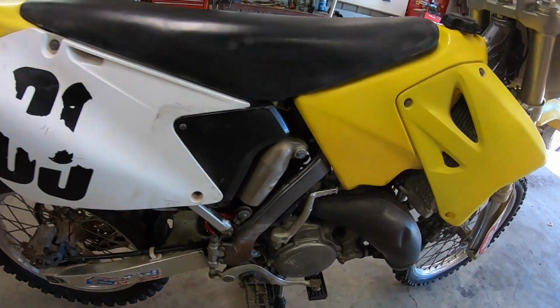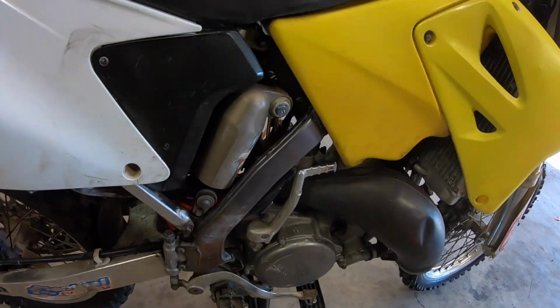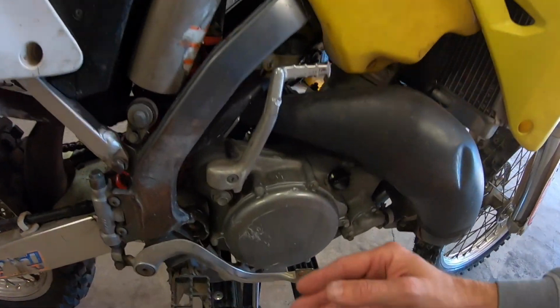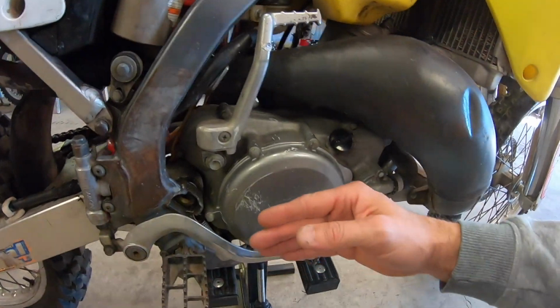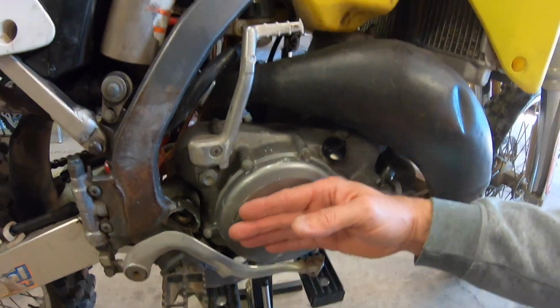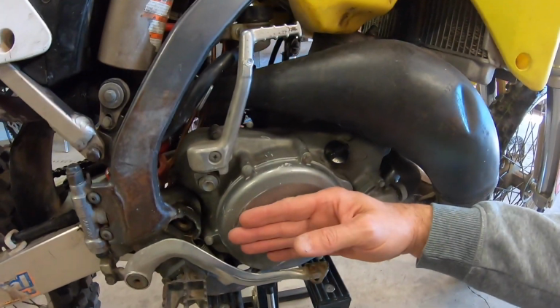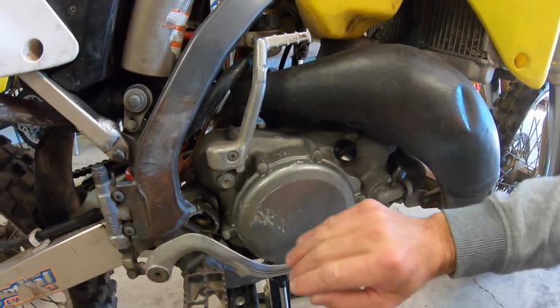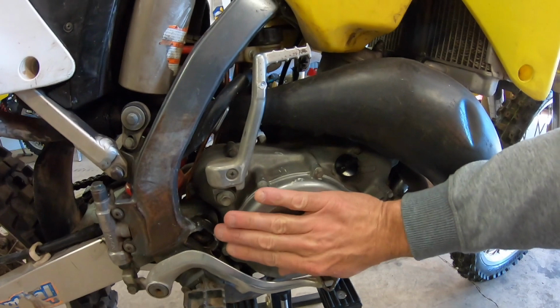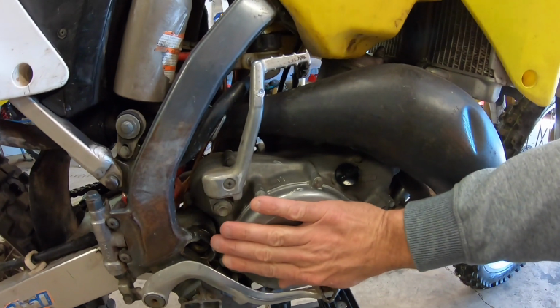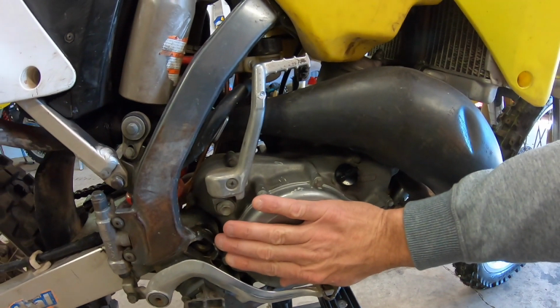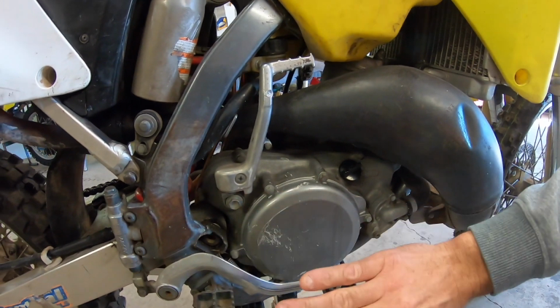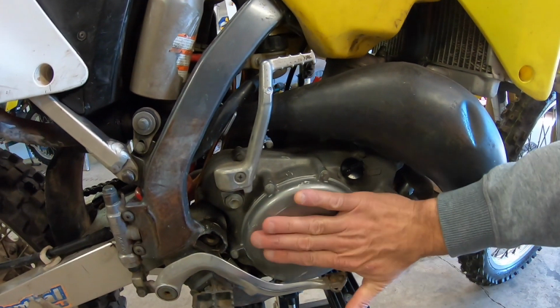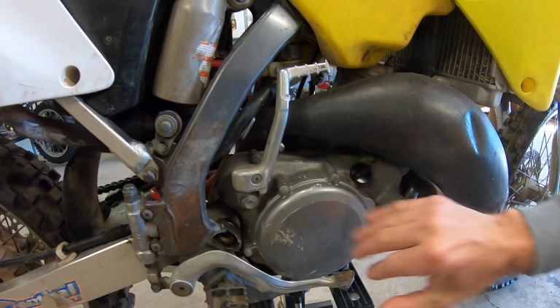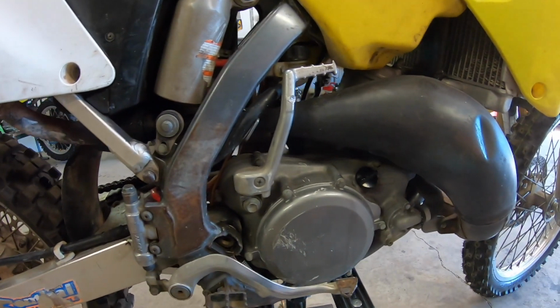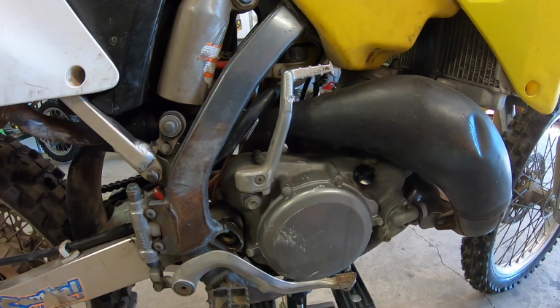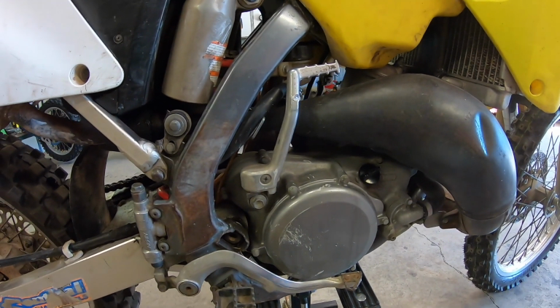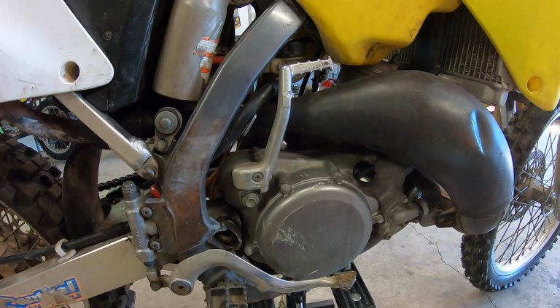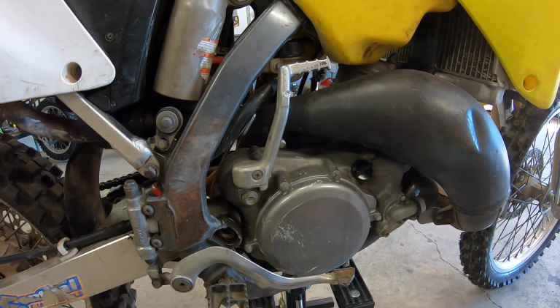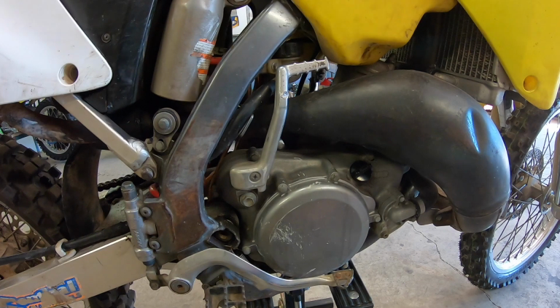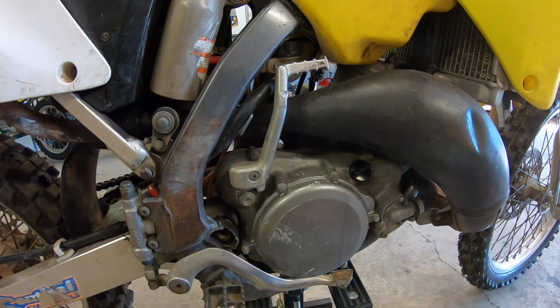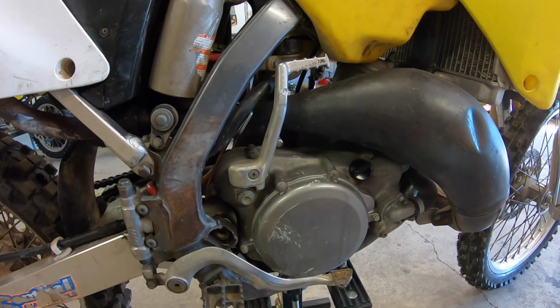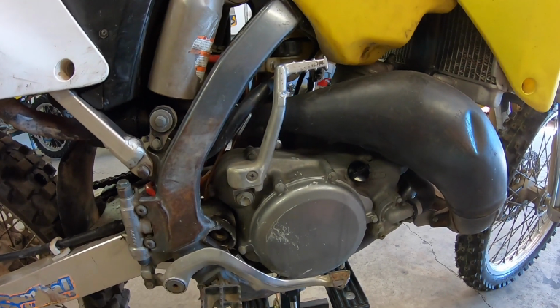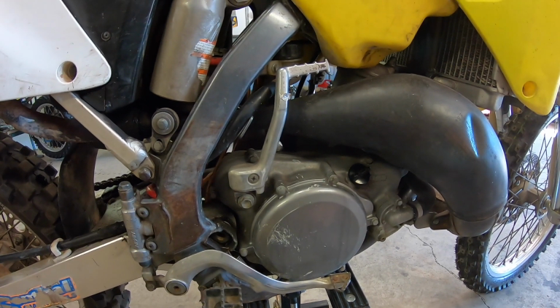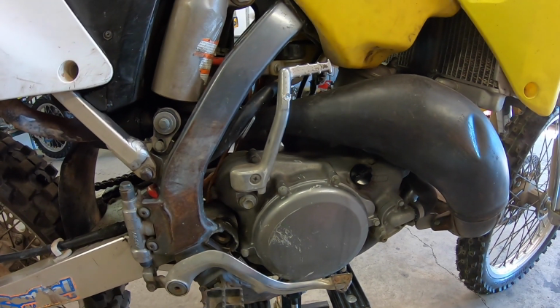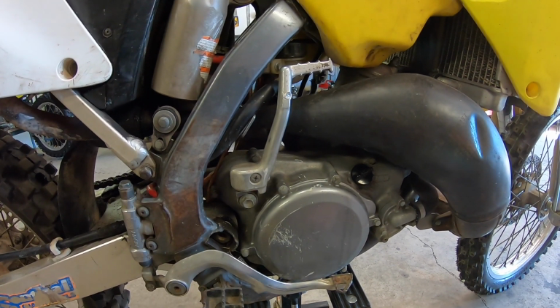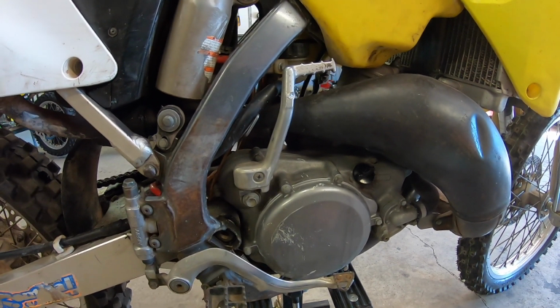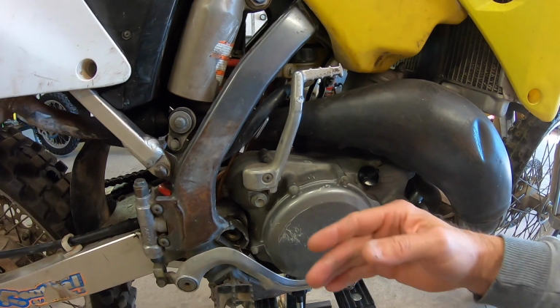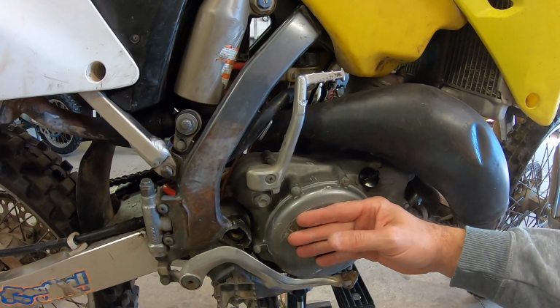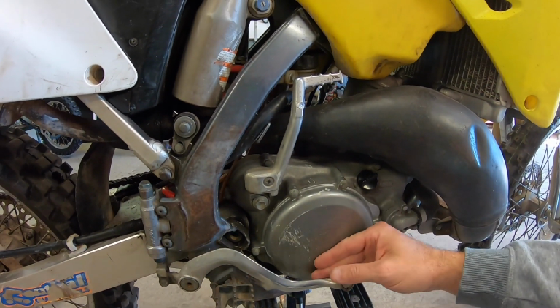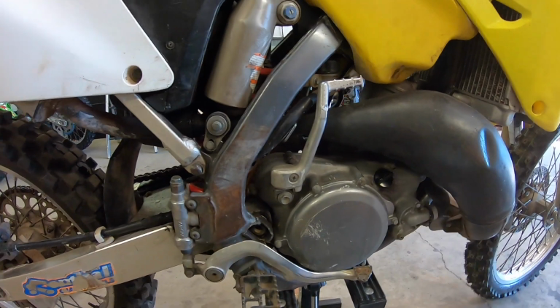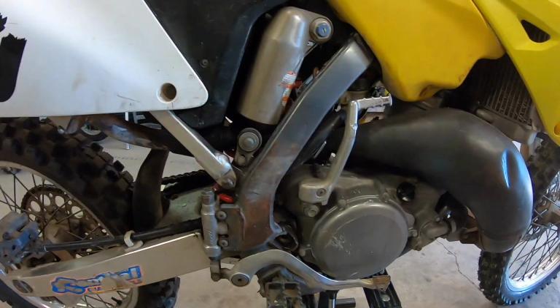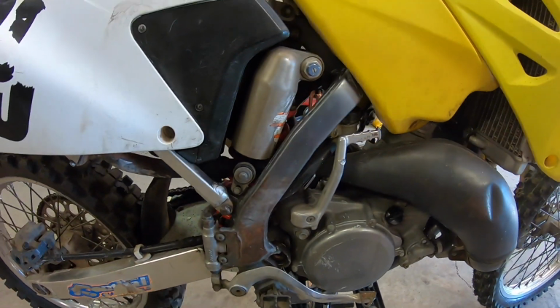I check the engine and see if it's hot — see if they've had the bike running before I got there. If the engine's hot, it probably has a problem starting and could have some issues. It could be a real pain to start. But this one's engine was cold, so that was a good sign.